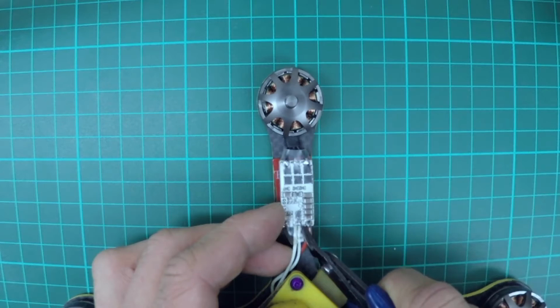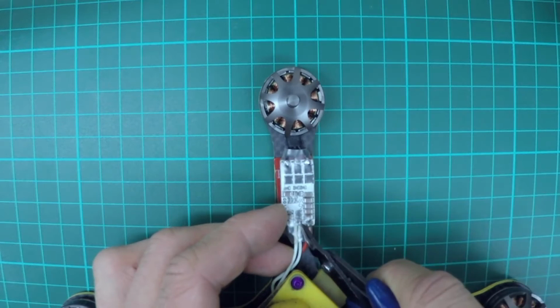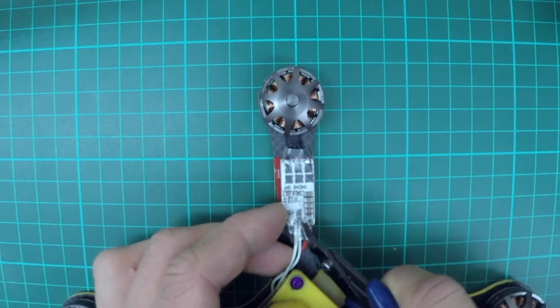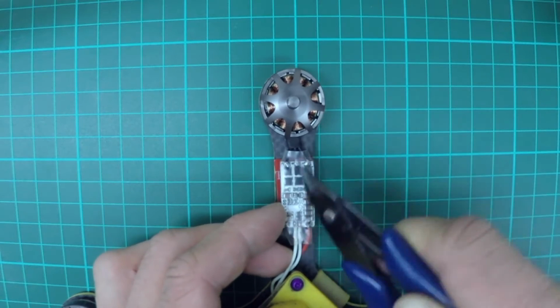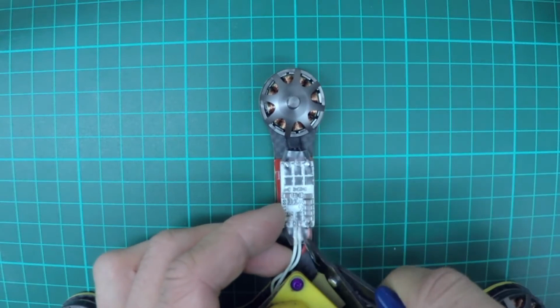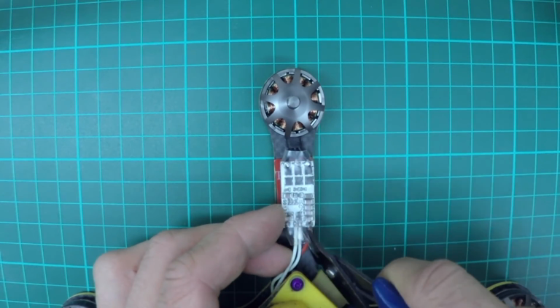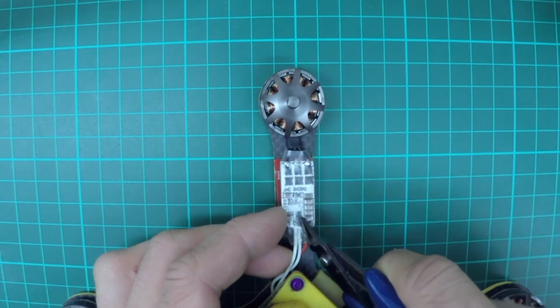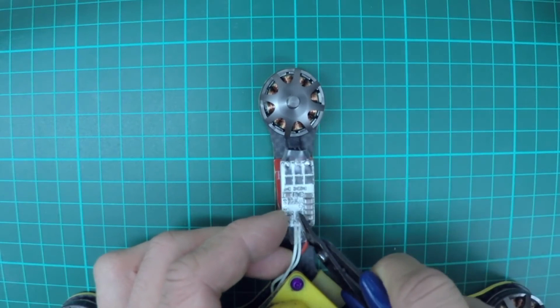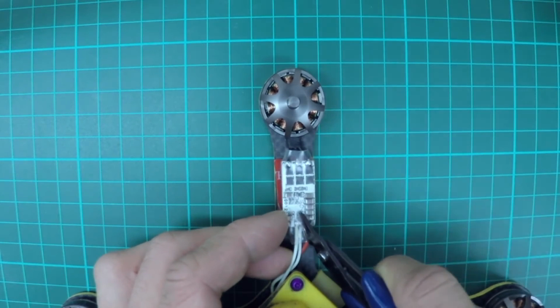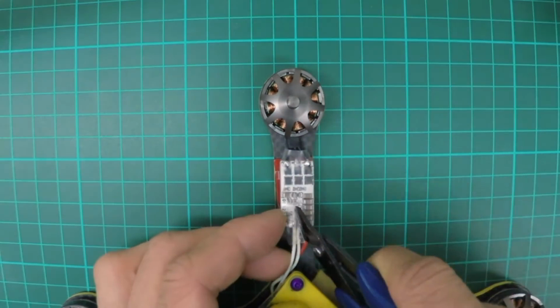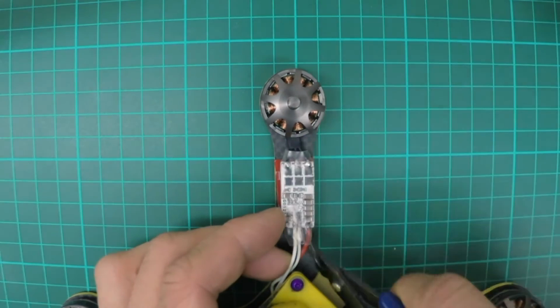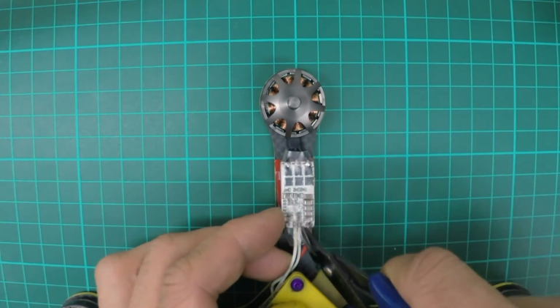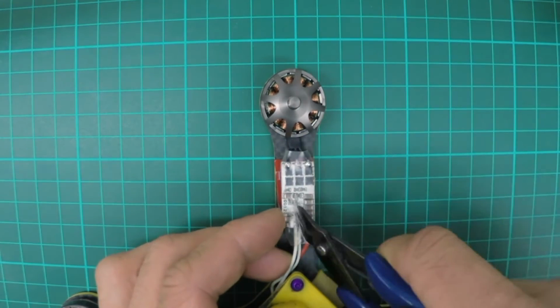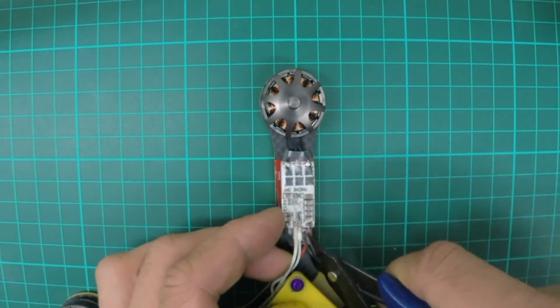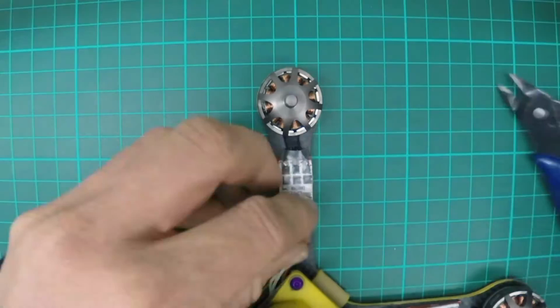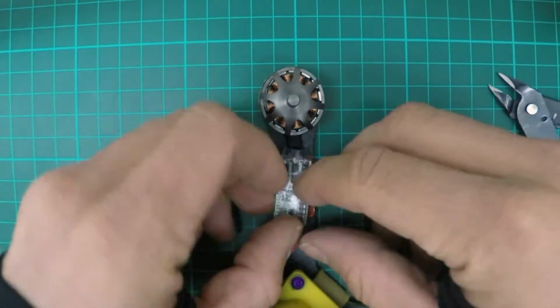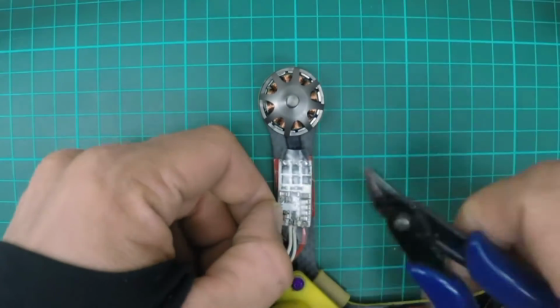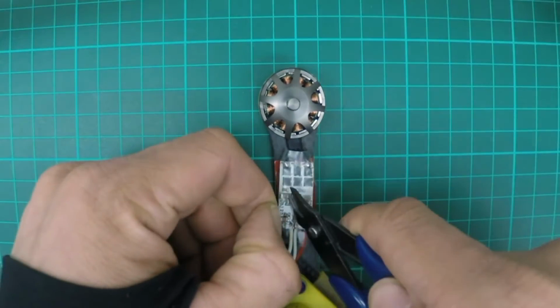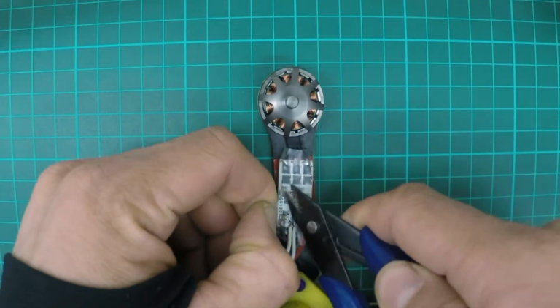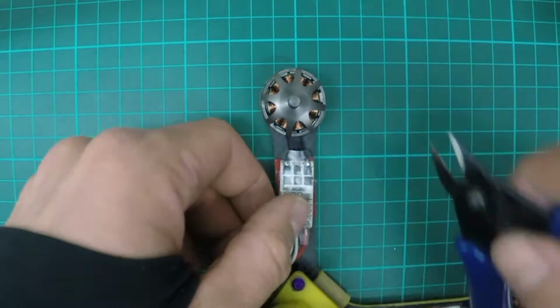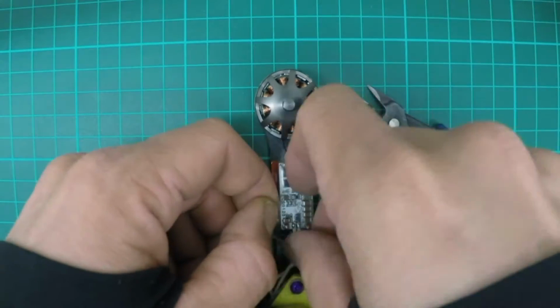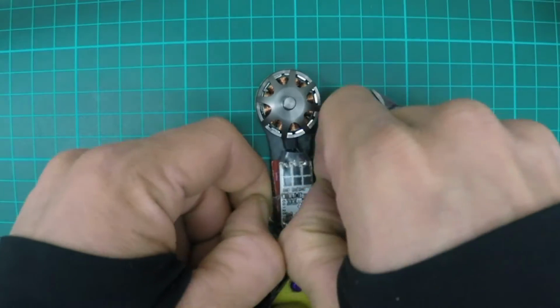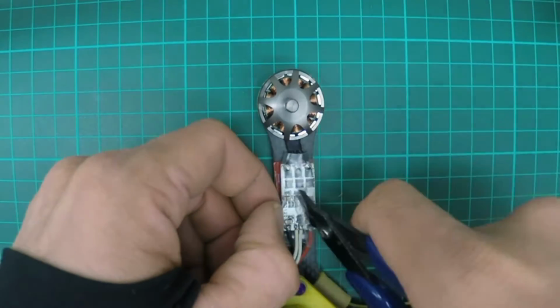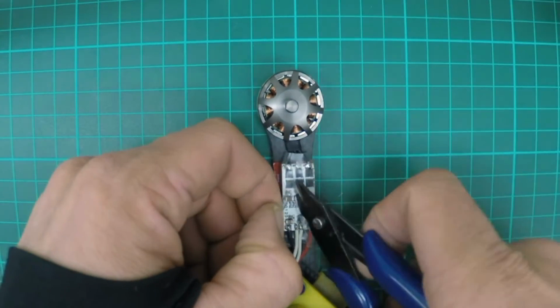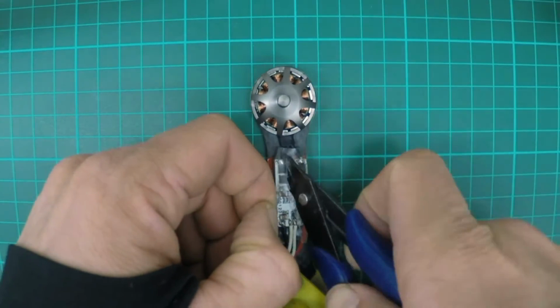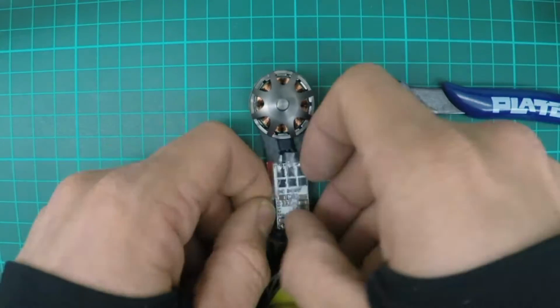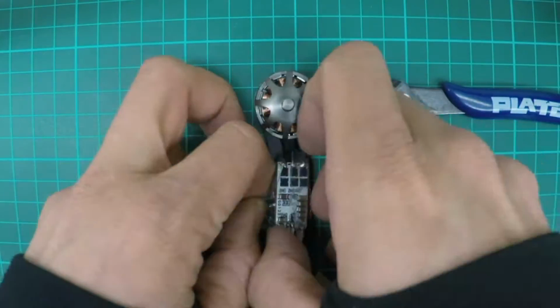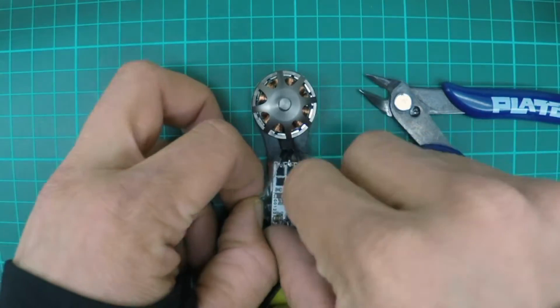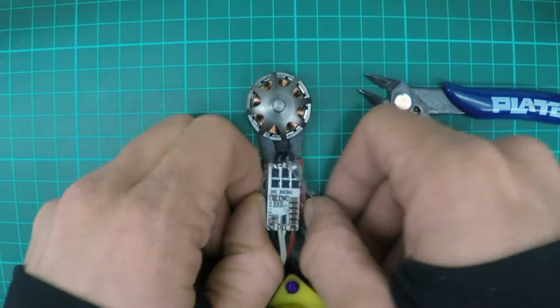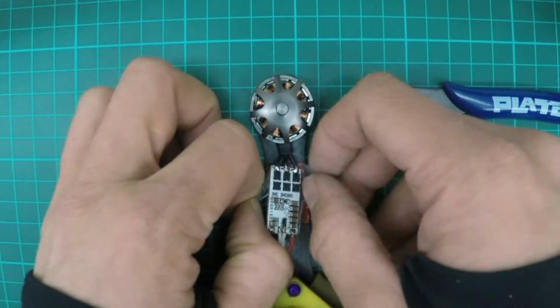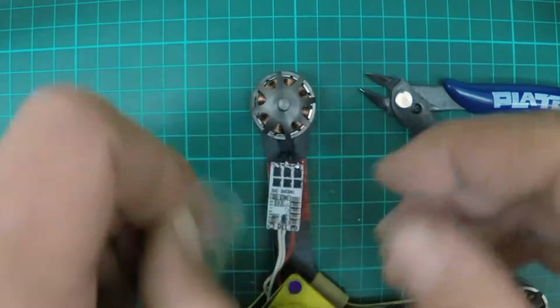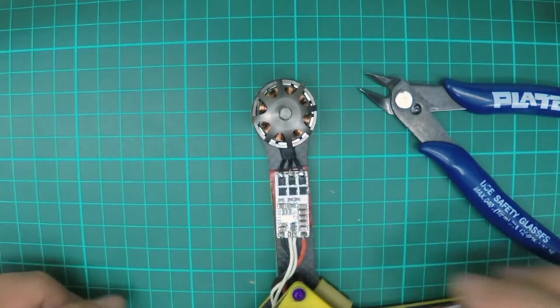First you've got to cut off the heat shrink like this. Be careful you're not going to hit any of the electrical components below the heat shrink. Just take that off.